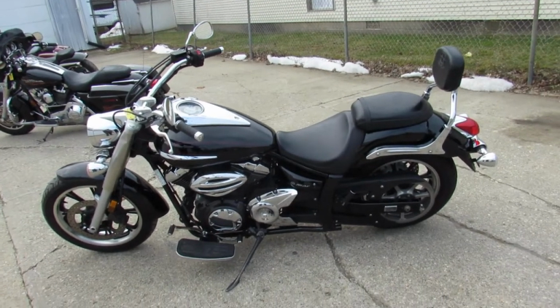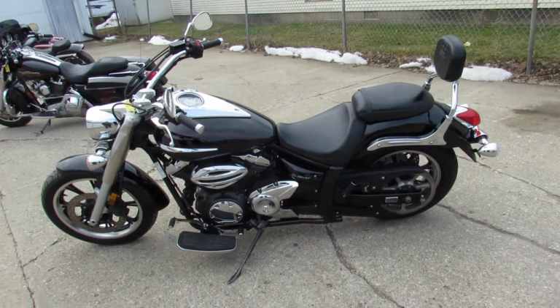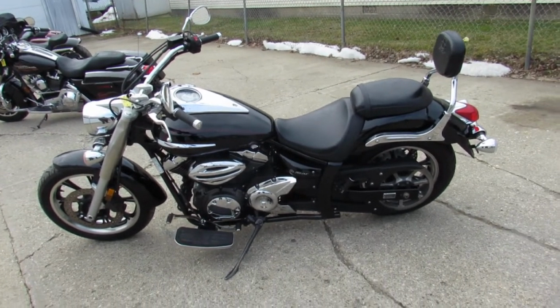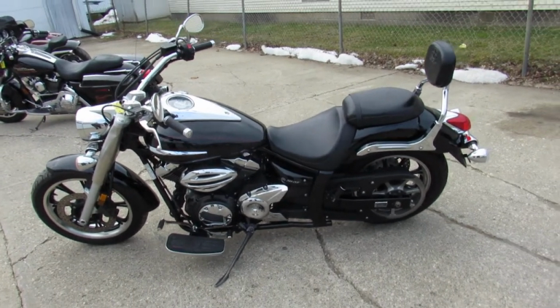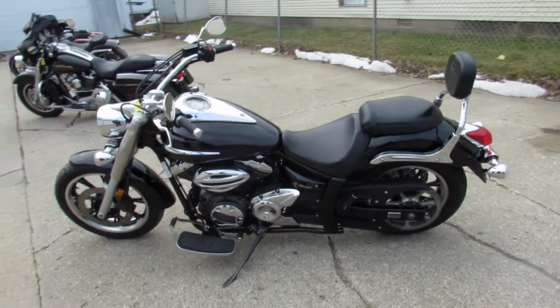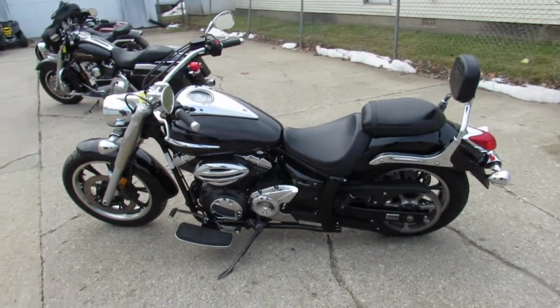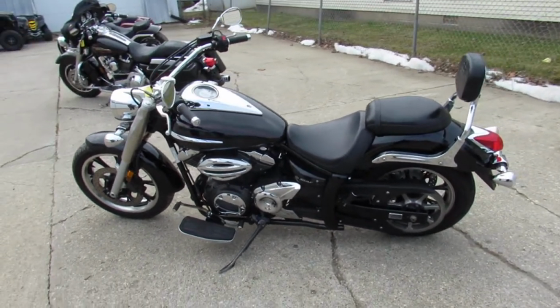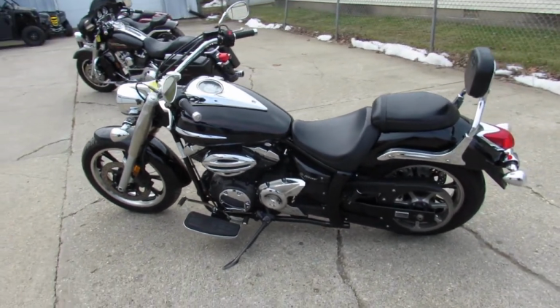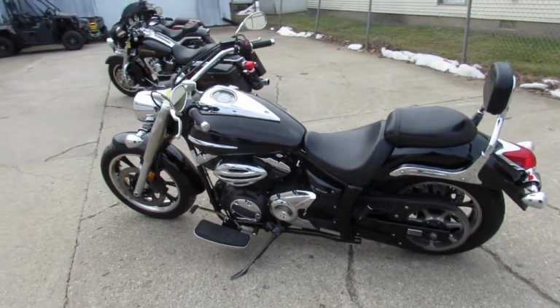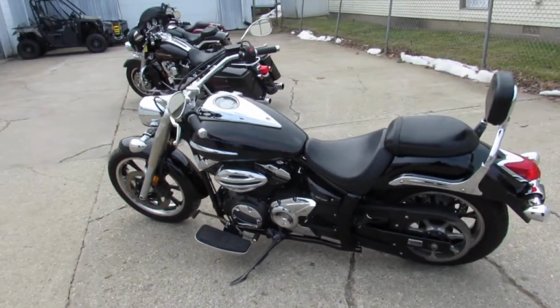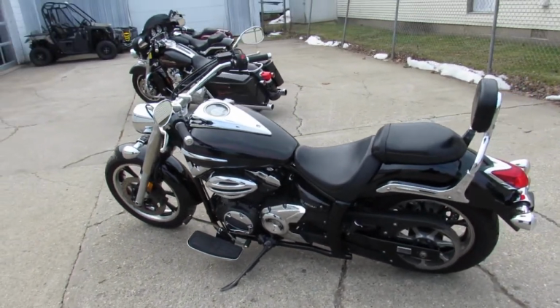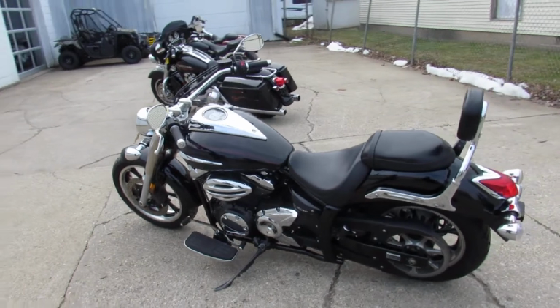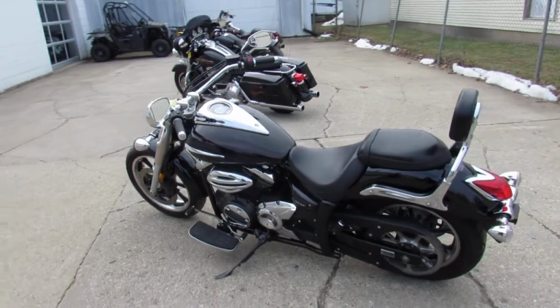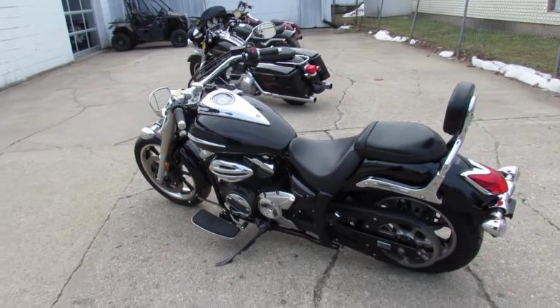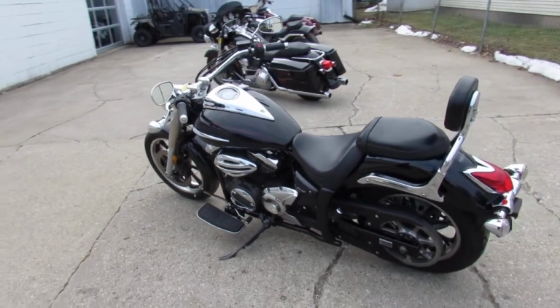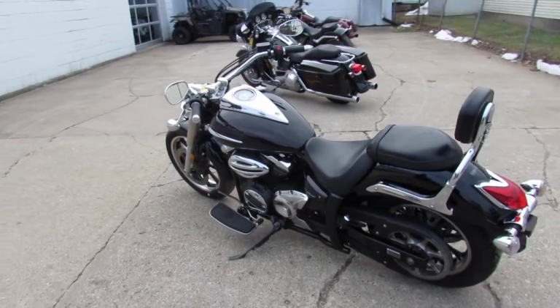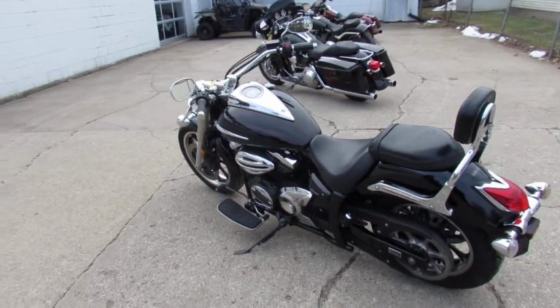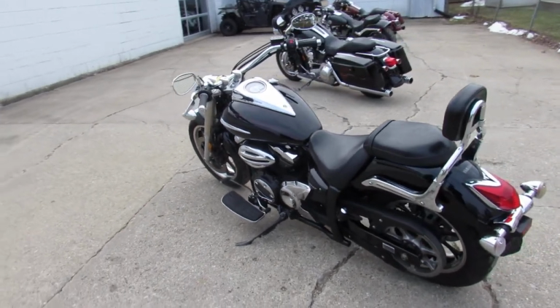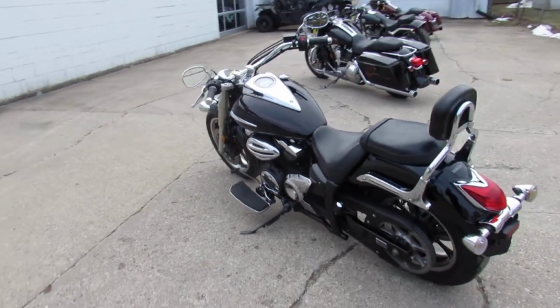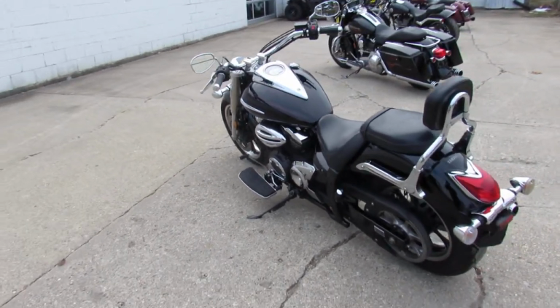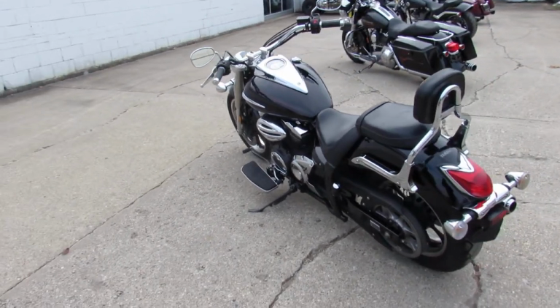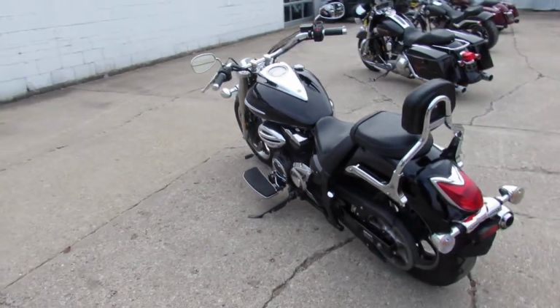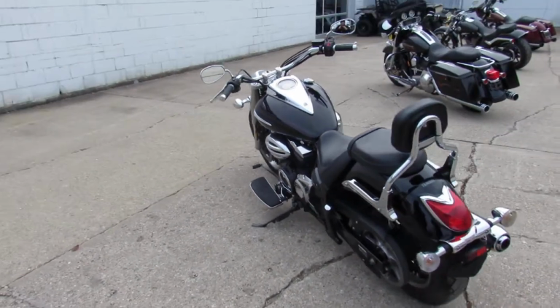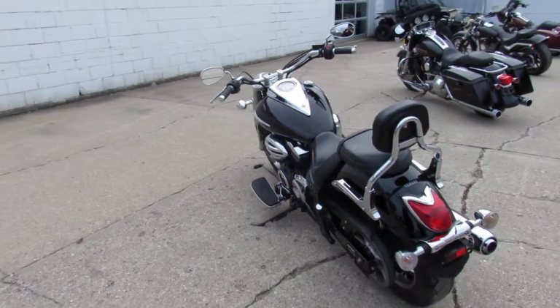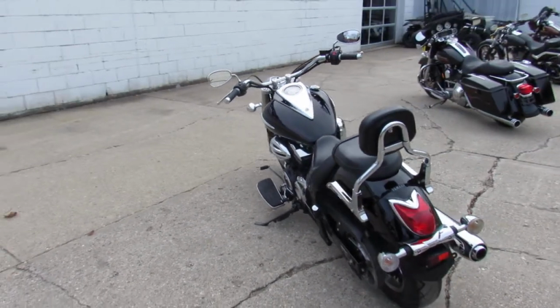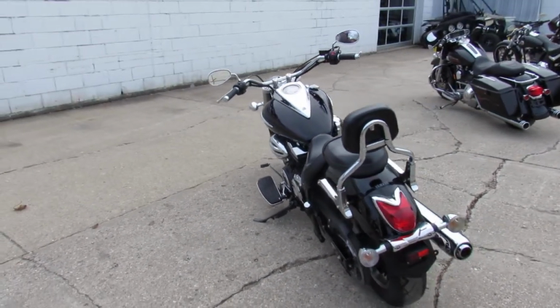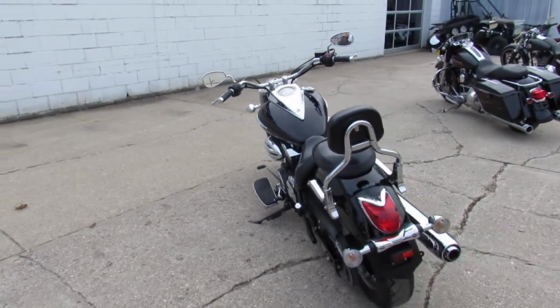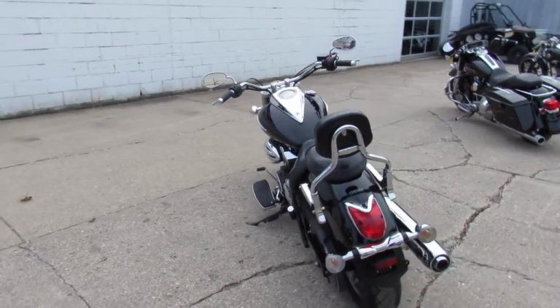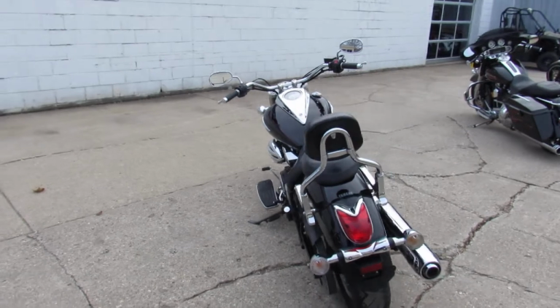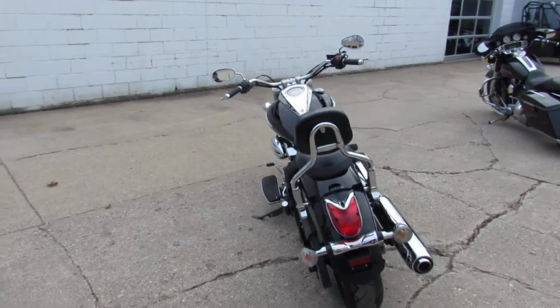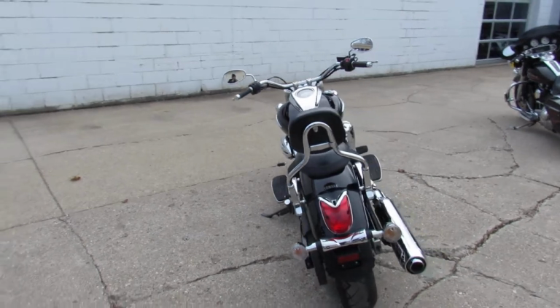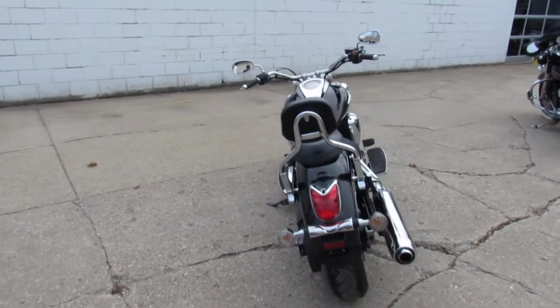Hey guys, ApprovalPowerSports.com here doing some videos on the used cruisers. Today I'm going to show you the 2013 V-Star 950 Raven Edition.